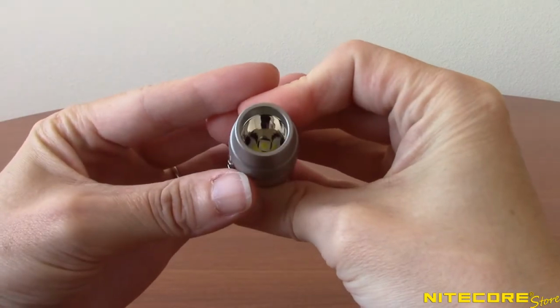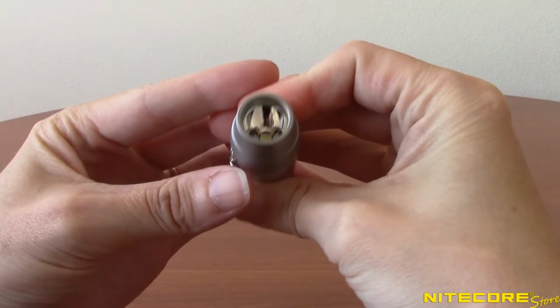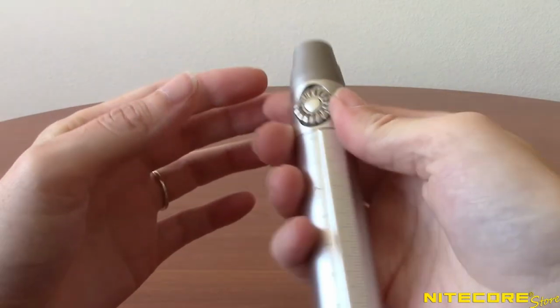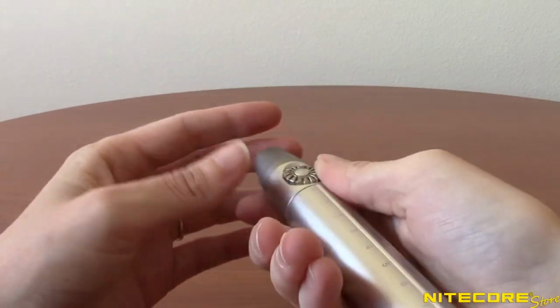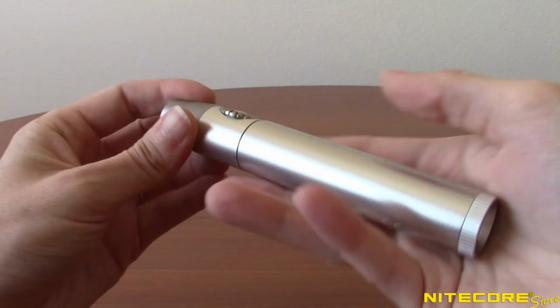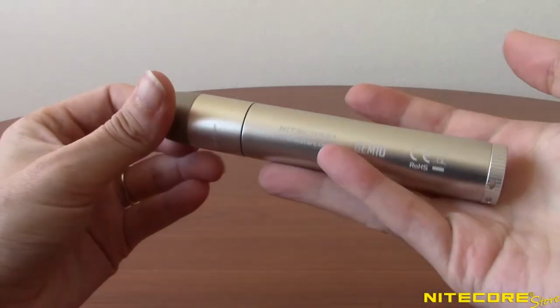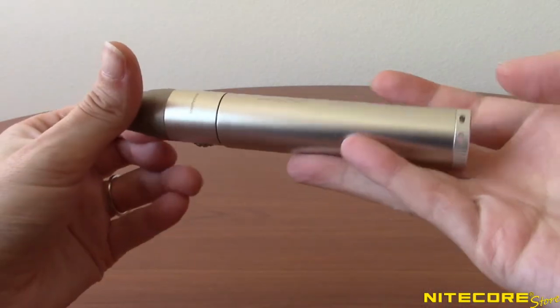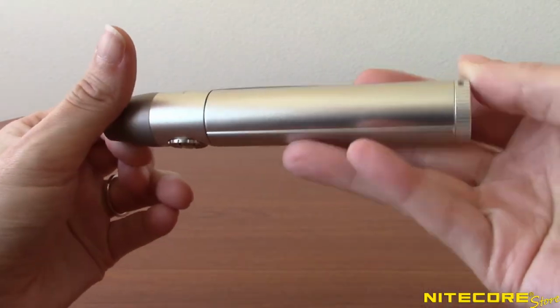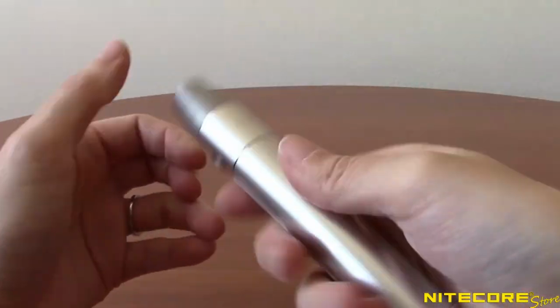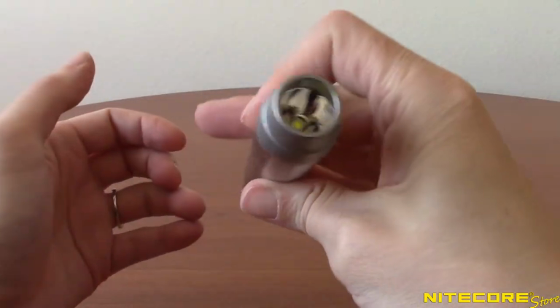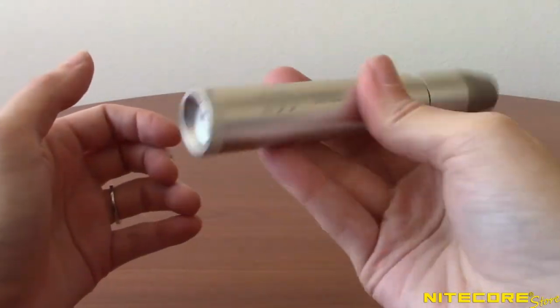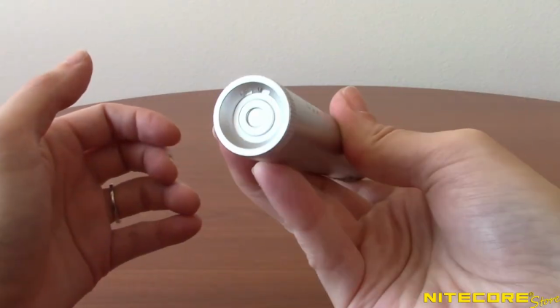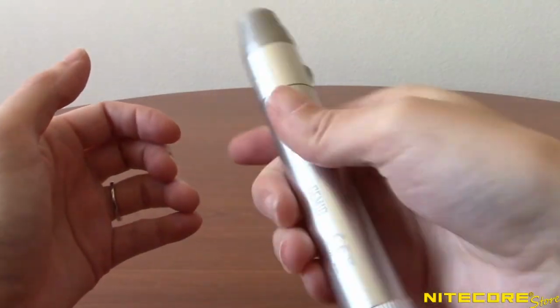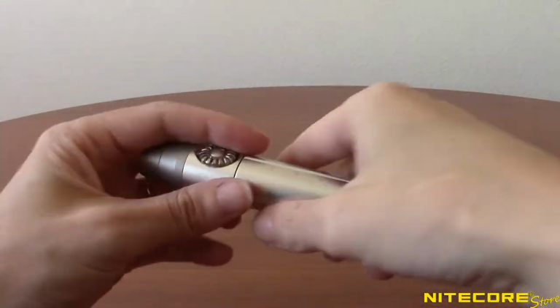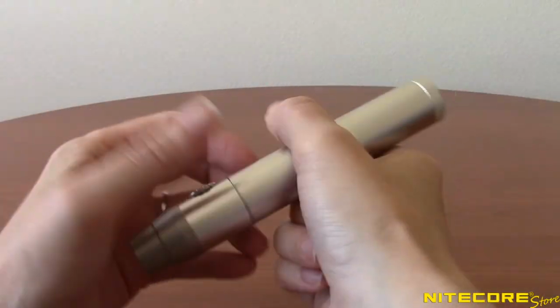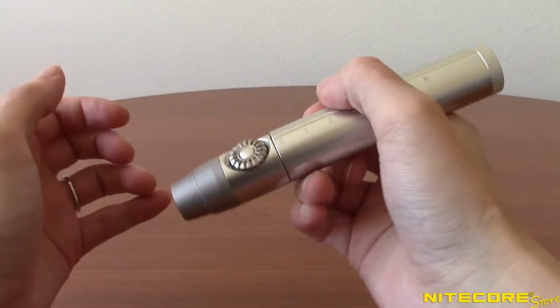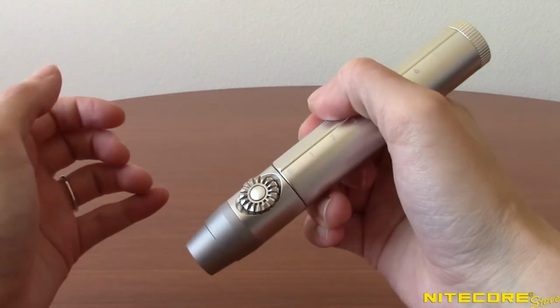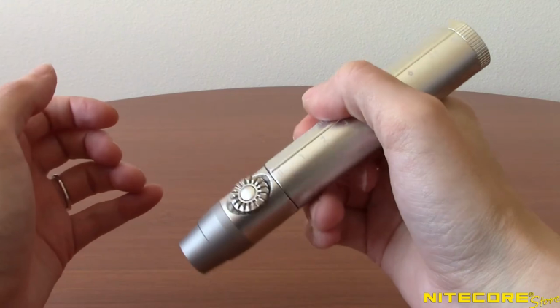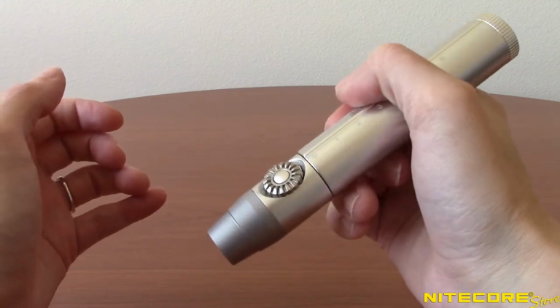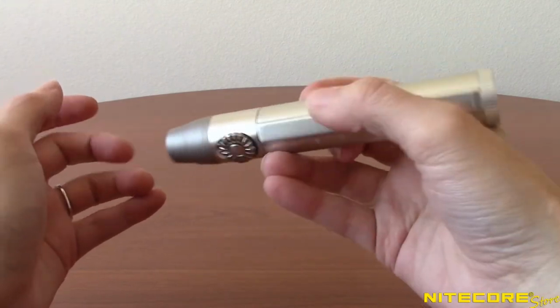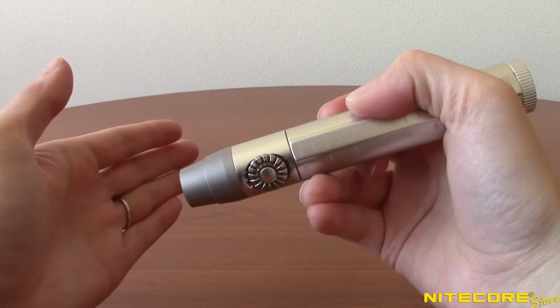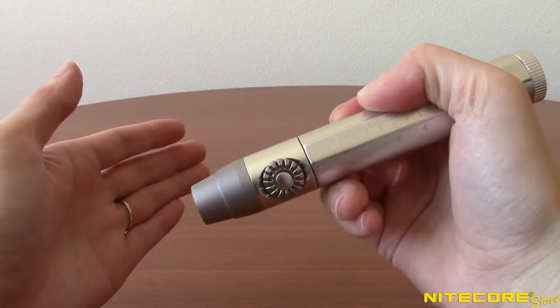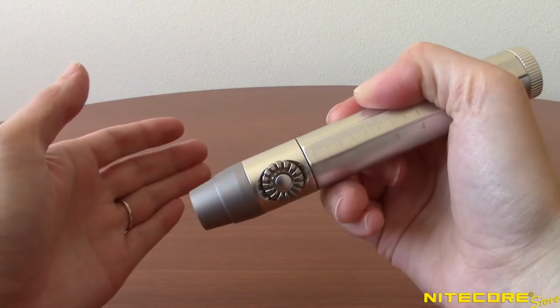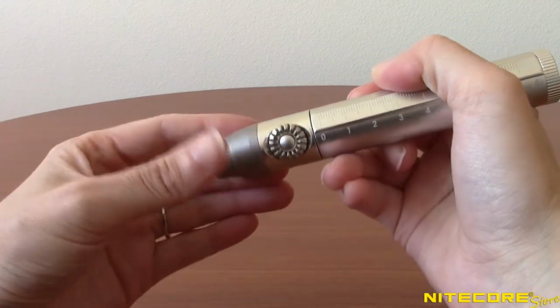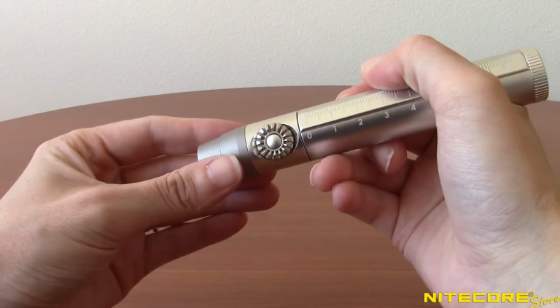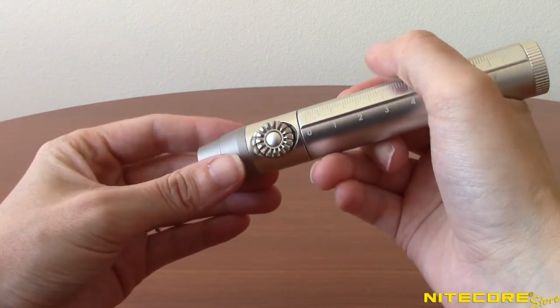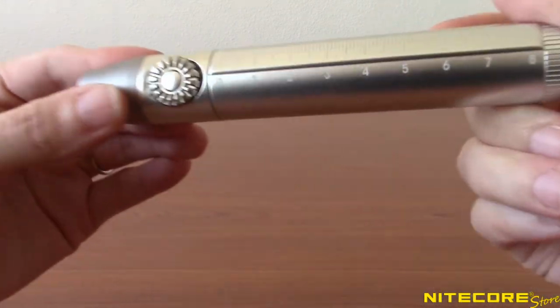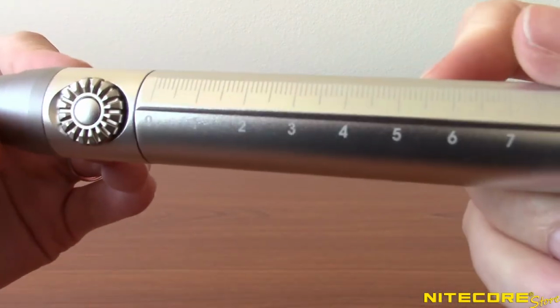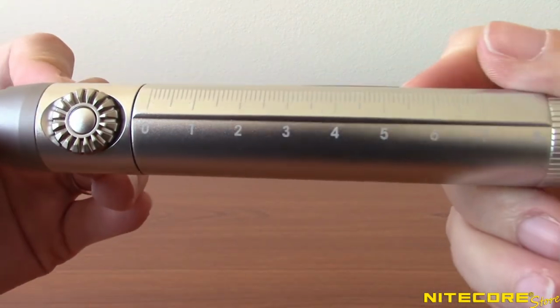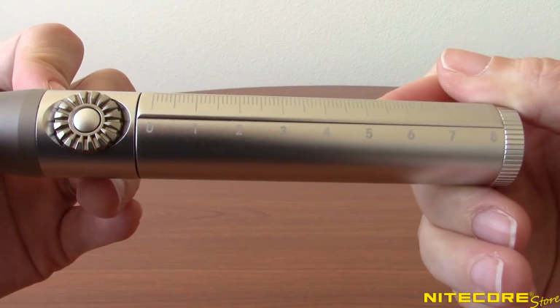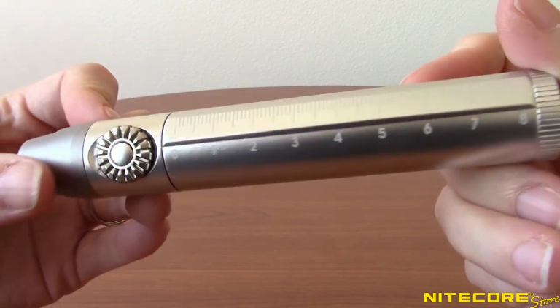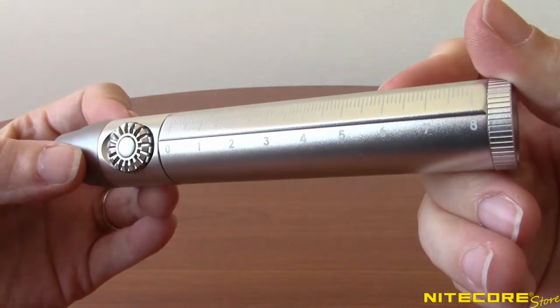At 5.31 inches in length and under an inch in body diameter, the Gem 10 and Gem 10 UV fit comfortably in your hand during use. A conveniently printed ruler on the side also aids in identification and classification.